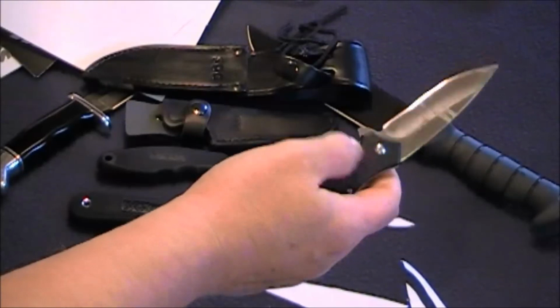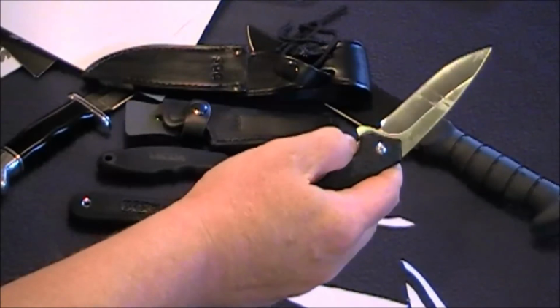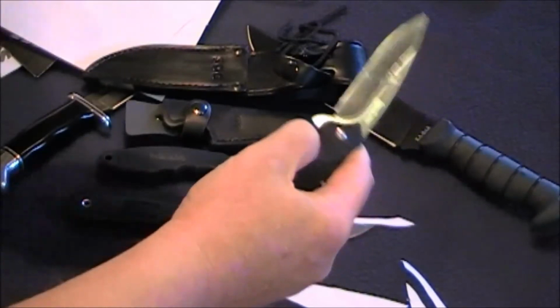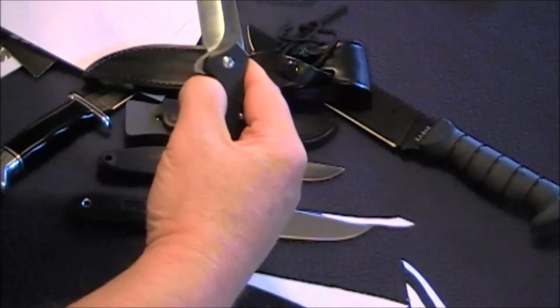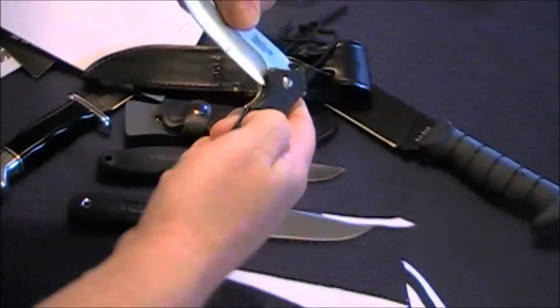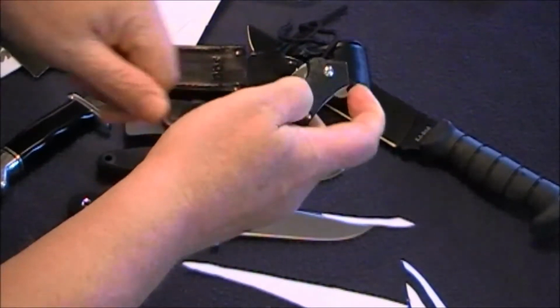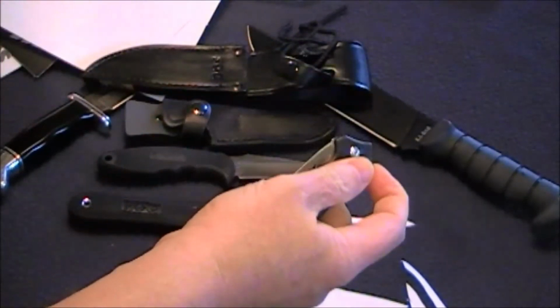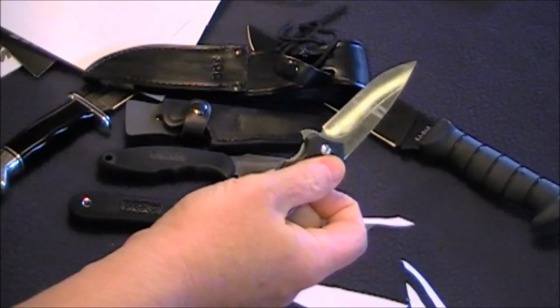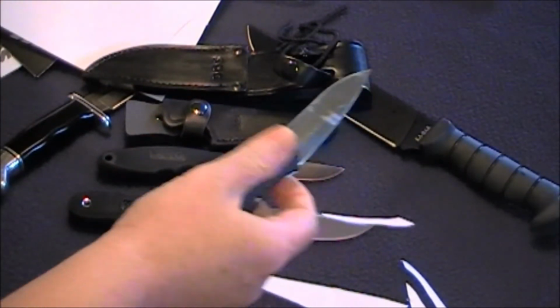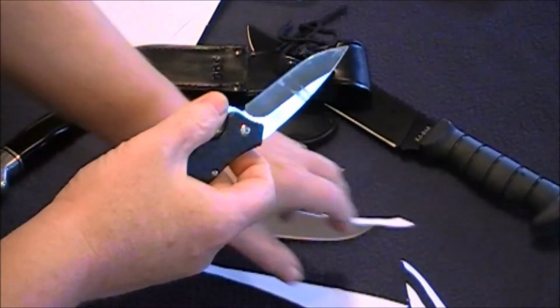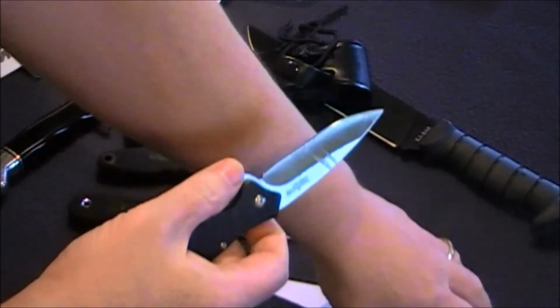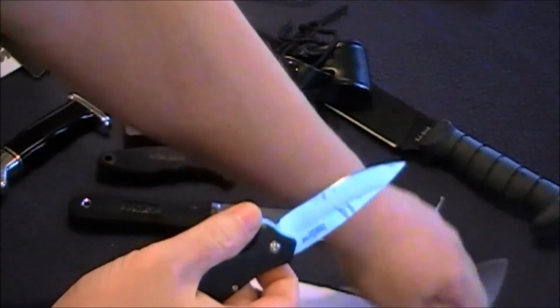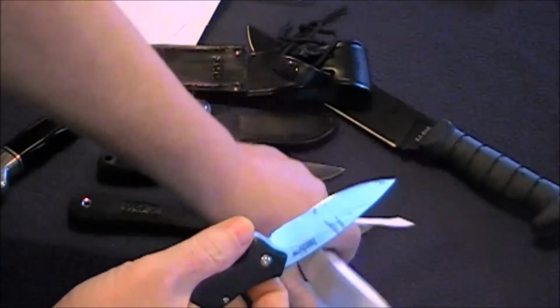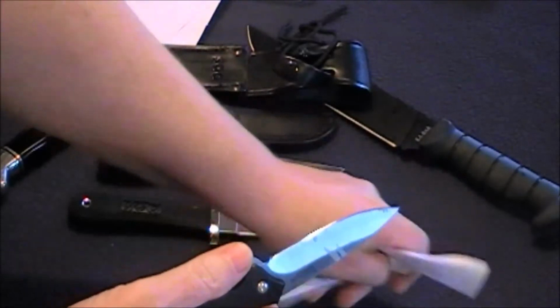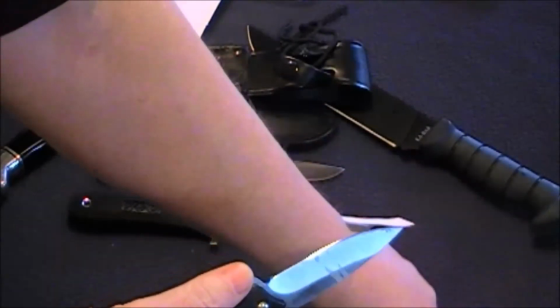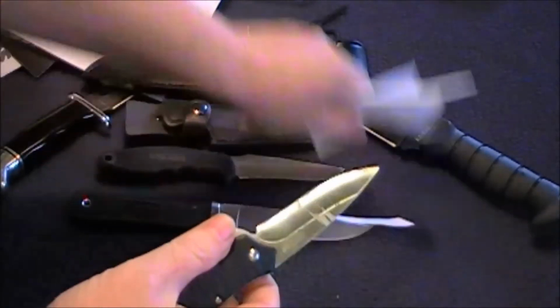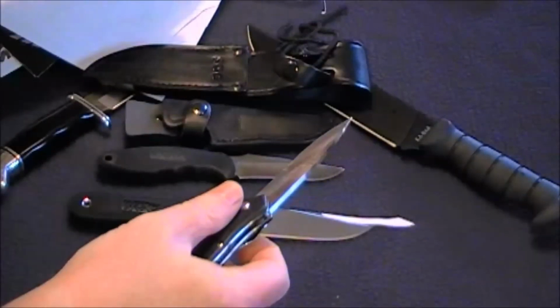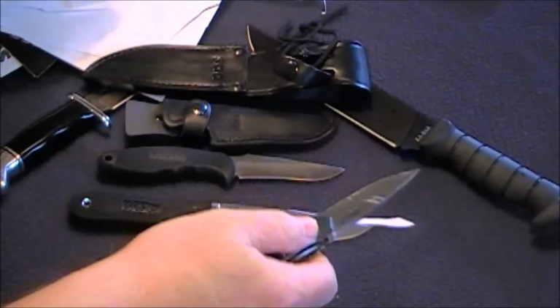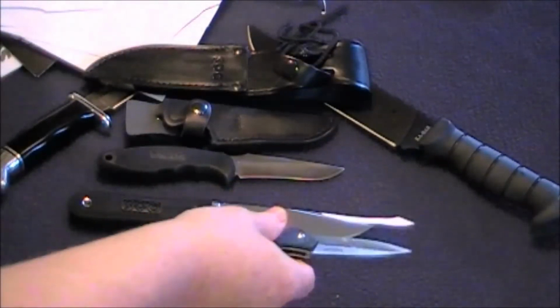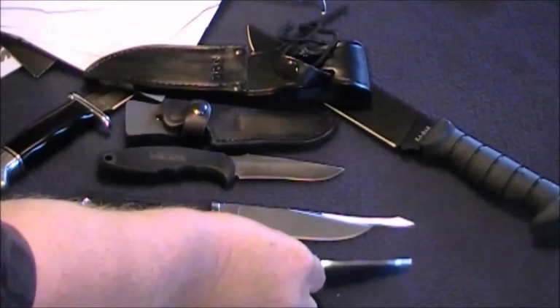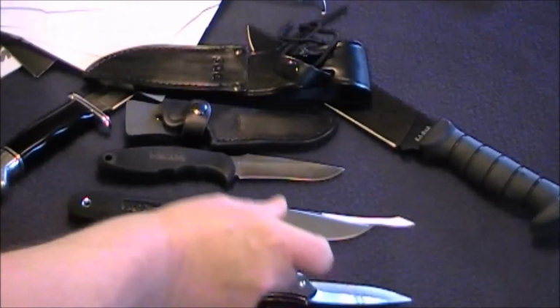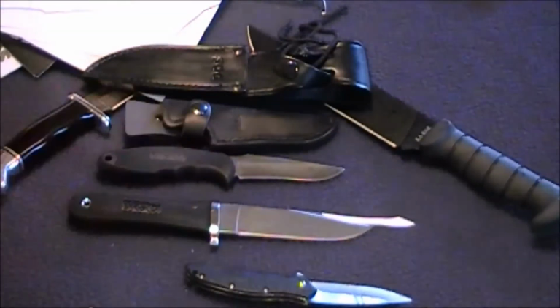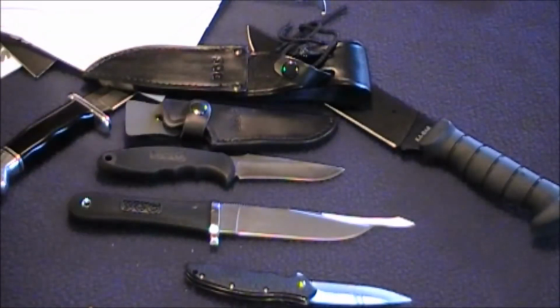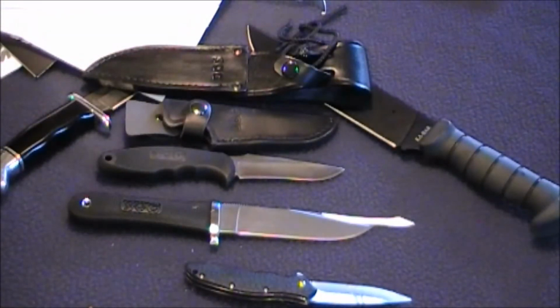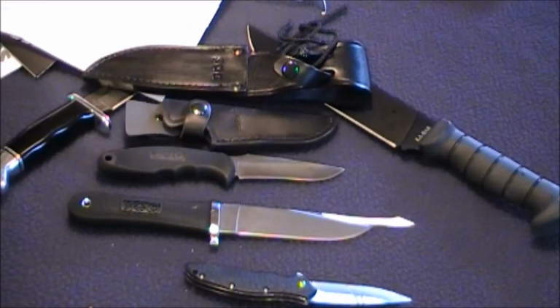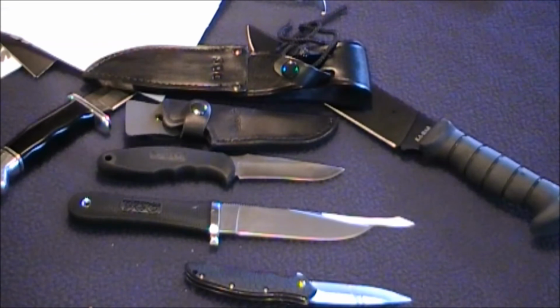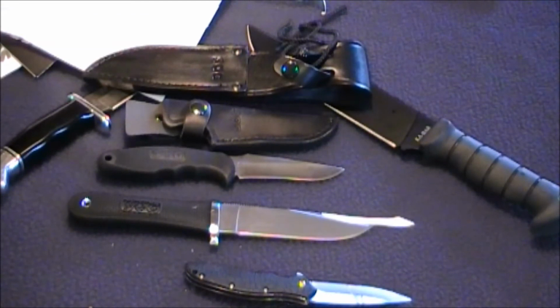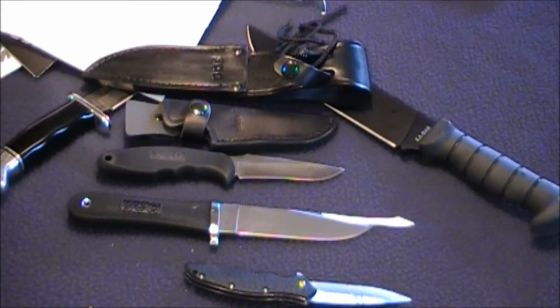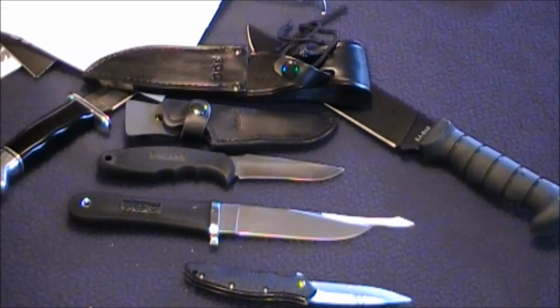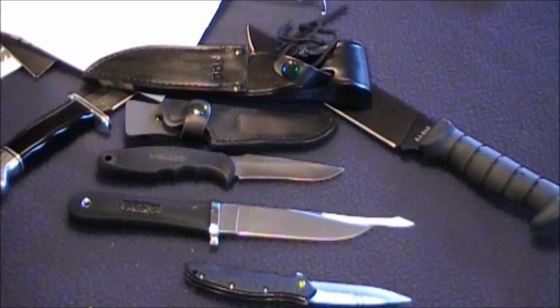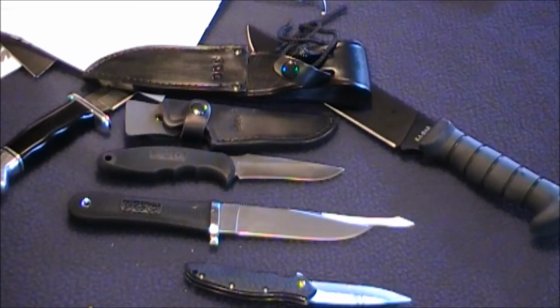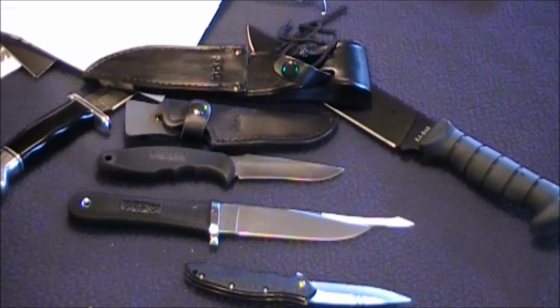All I can say is Kershaw makes some pretty fine knives. Remember: long live rock and roll and the American dream. Thank you.